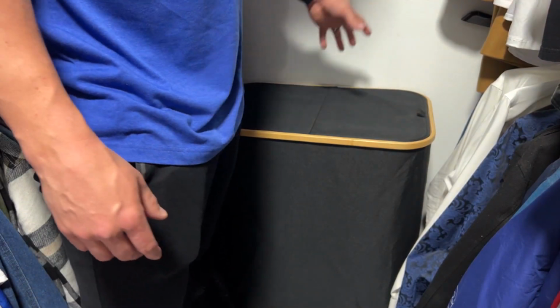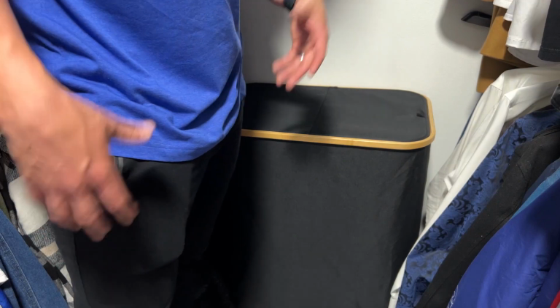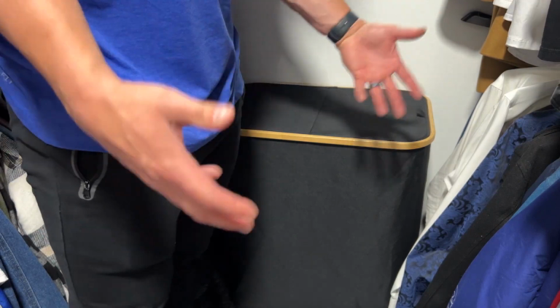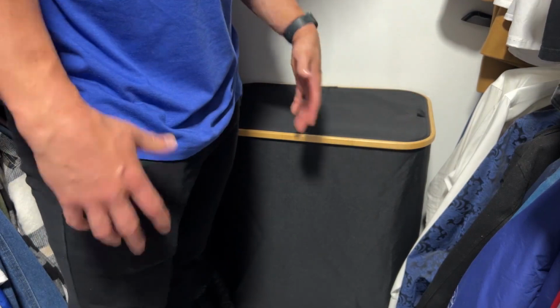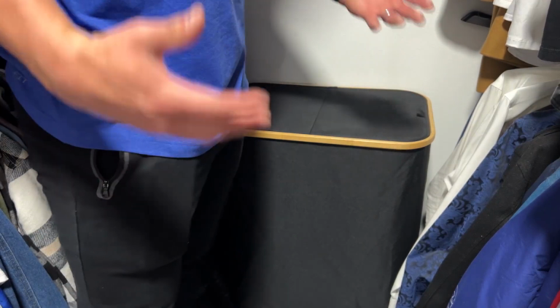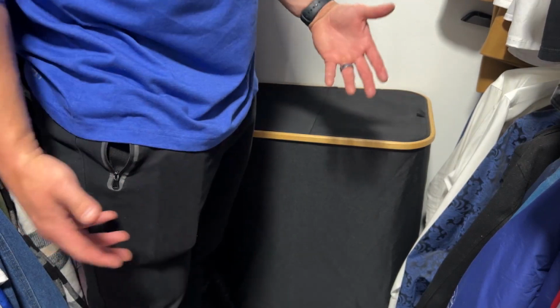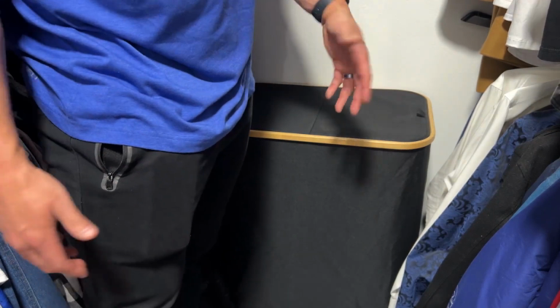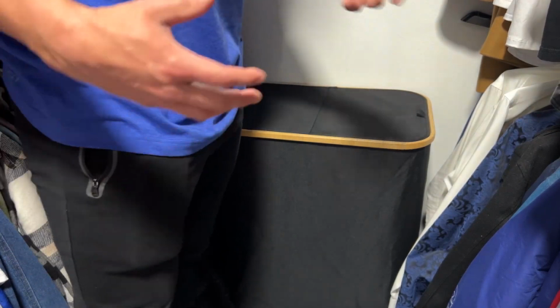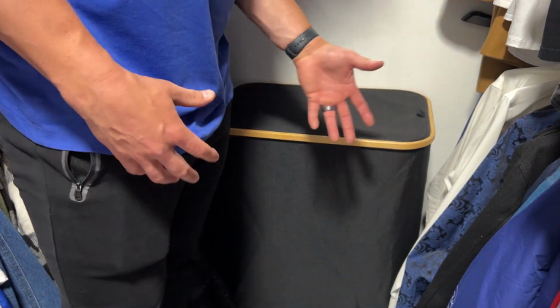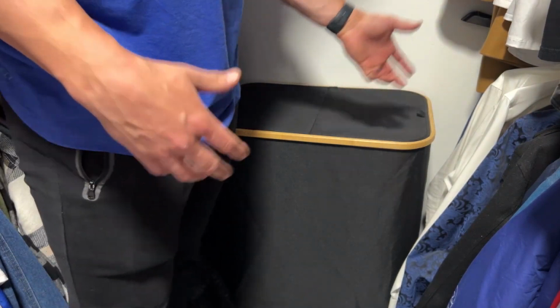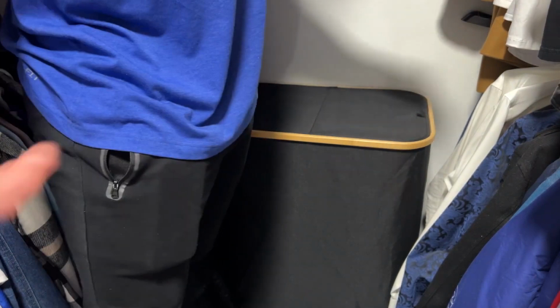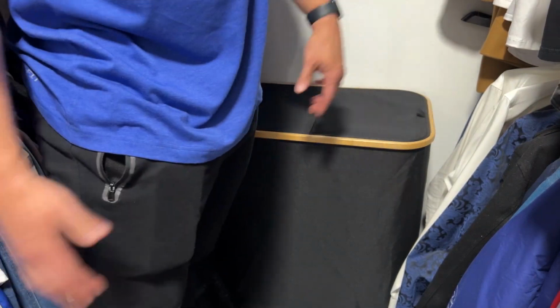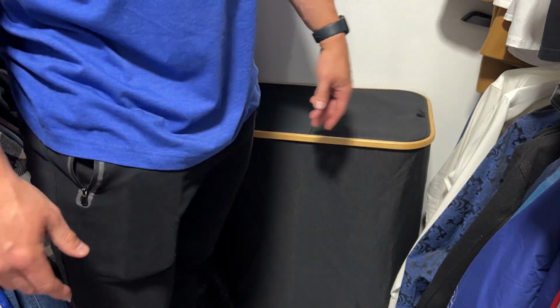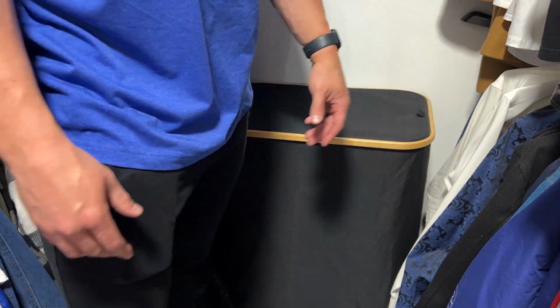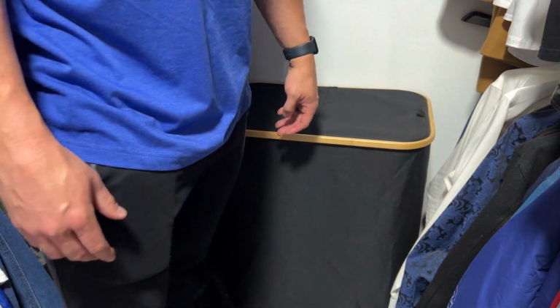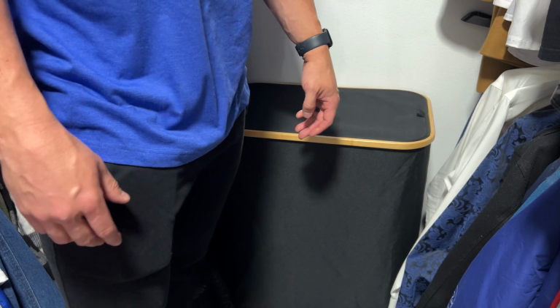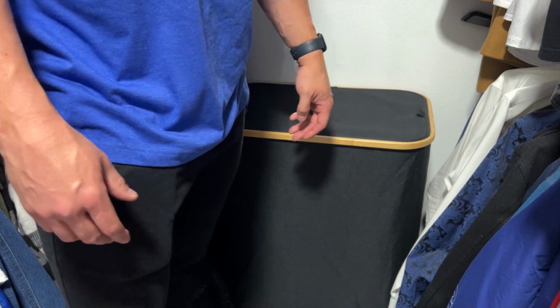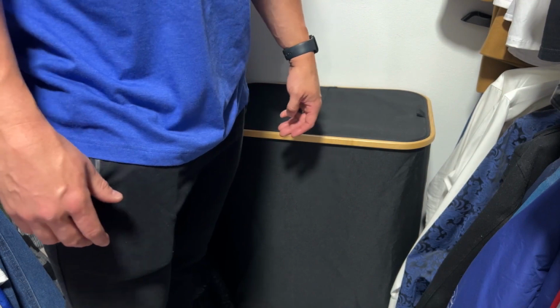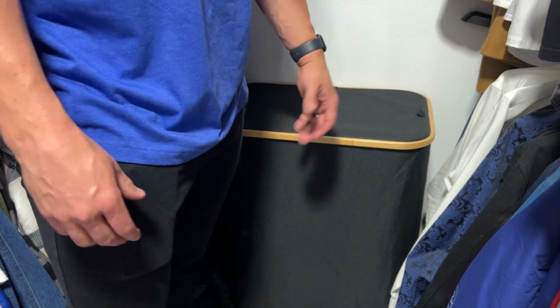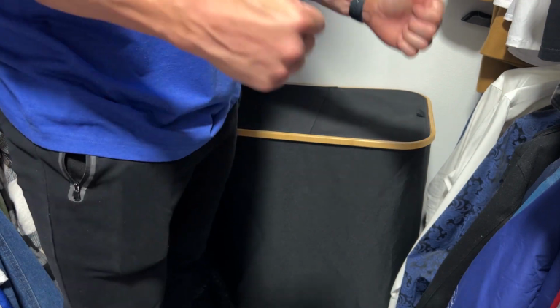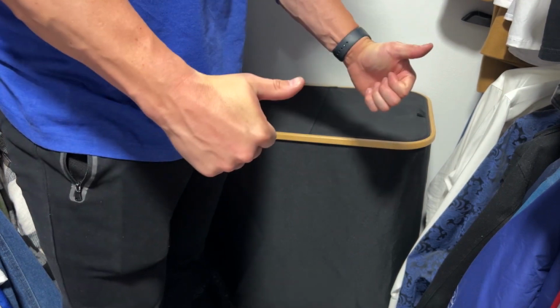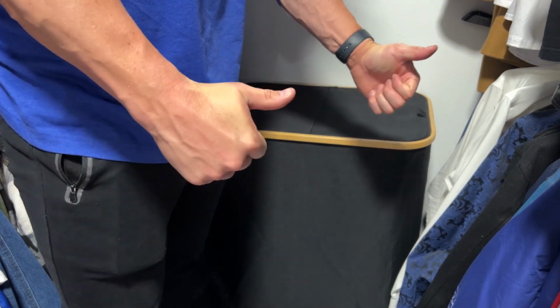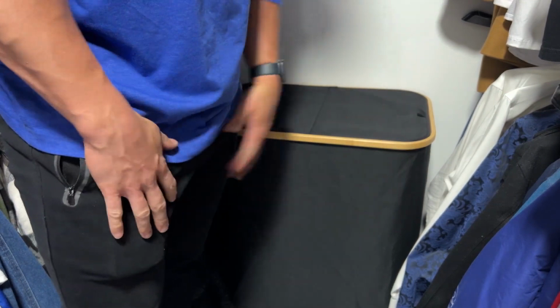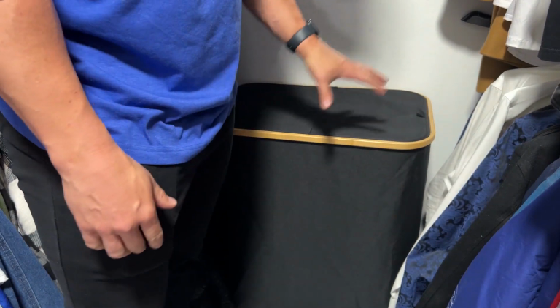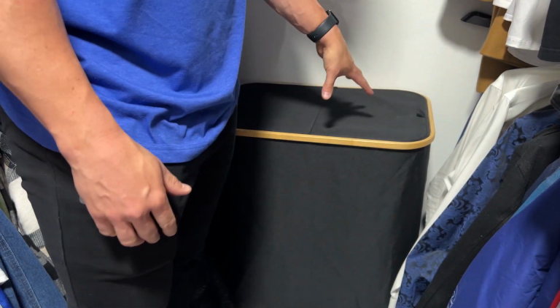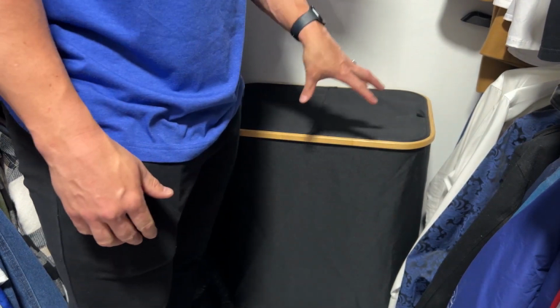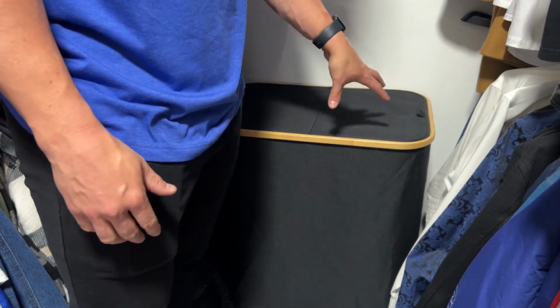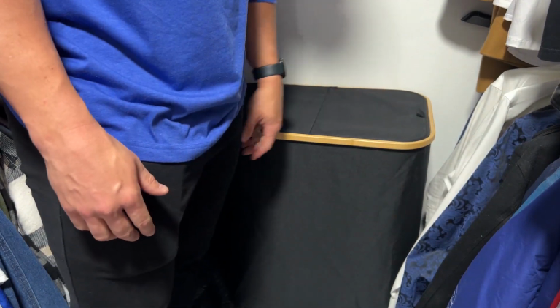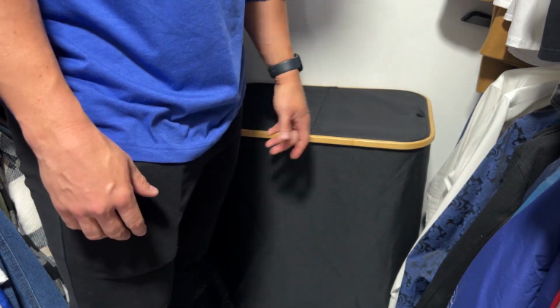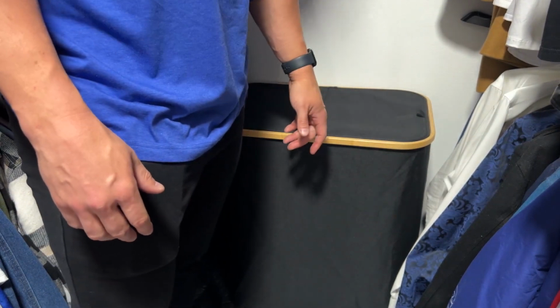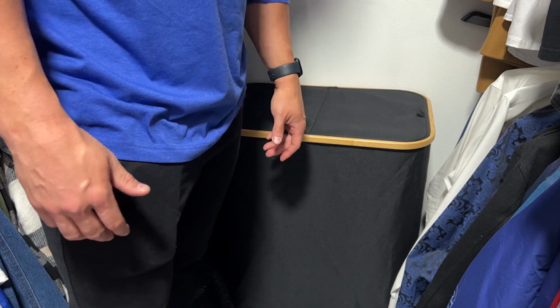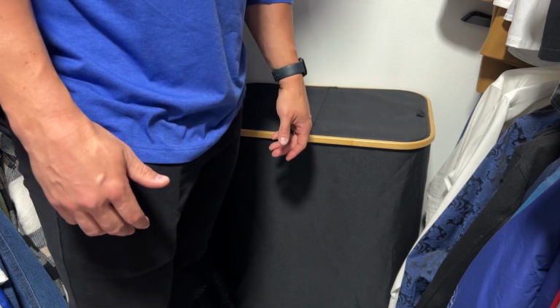As far as functionality combined with aesthetic appearance and actually making my closet look better while keeping it organized, it's been awesome. So if this is your style and you're into this, definitely check it out.